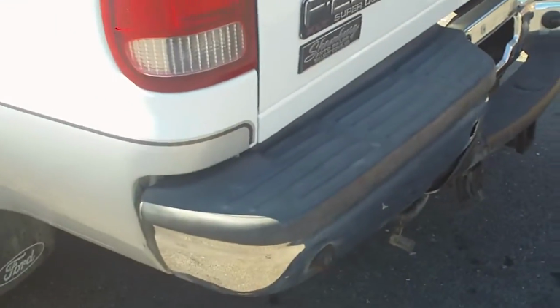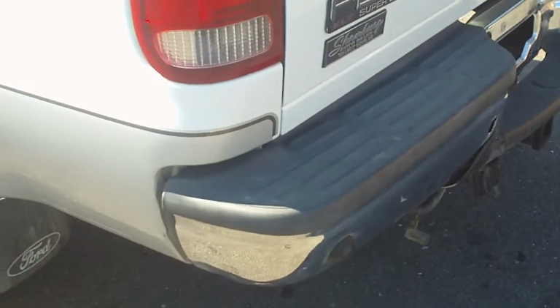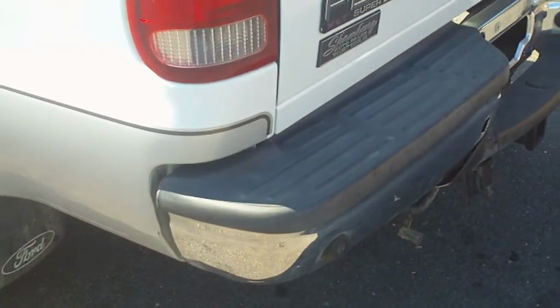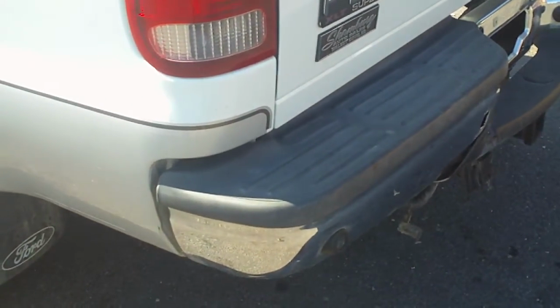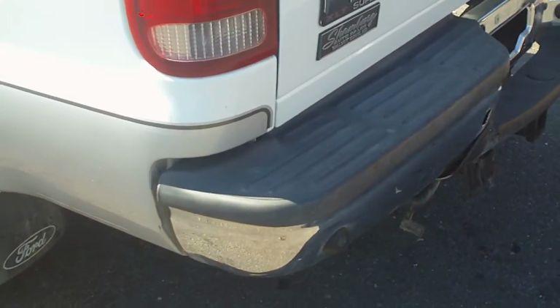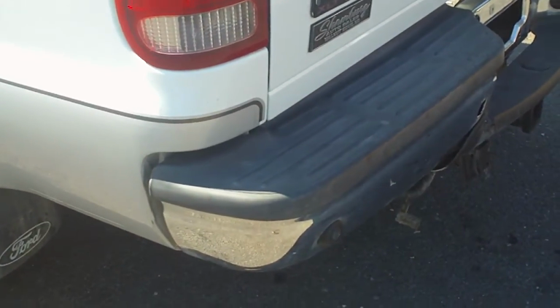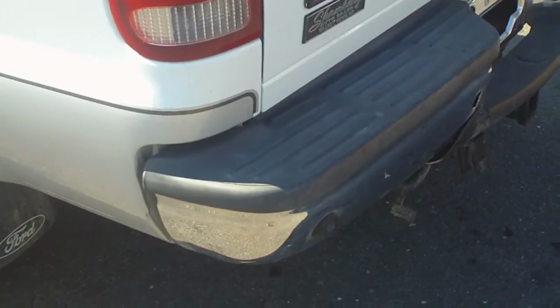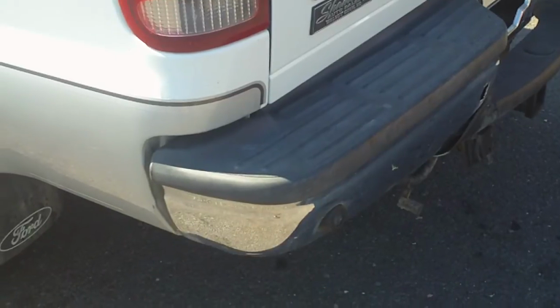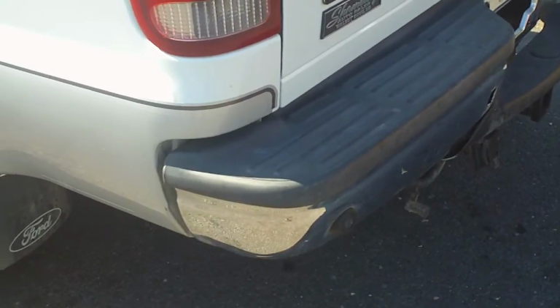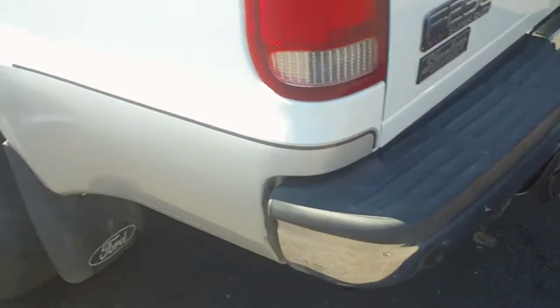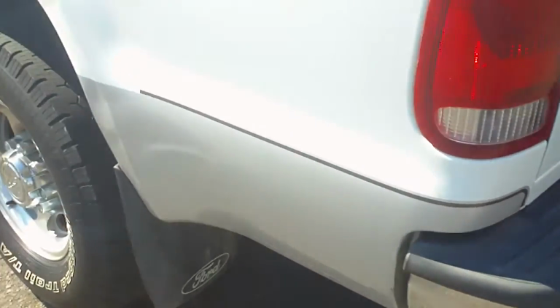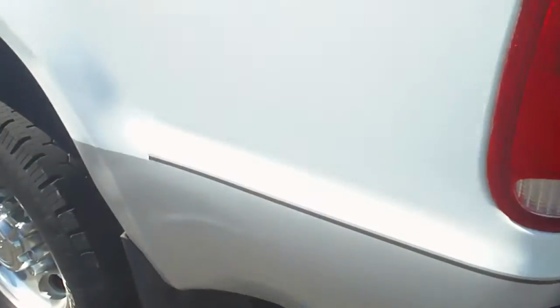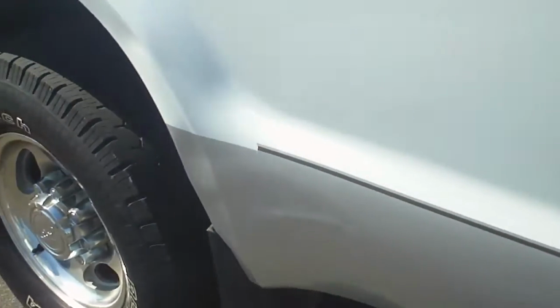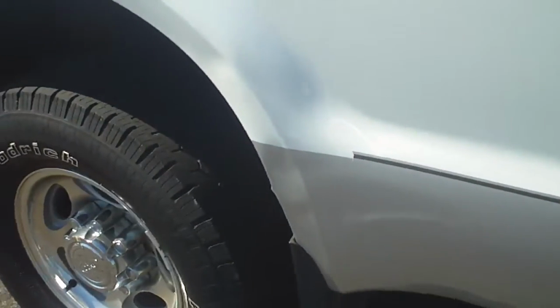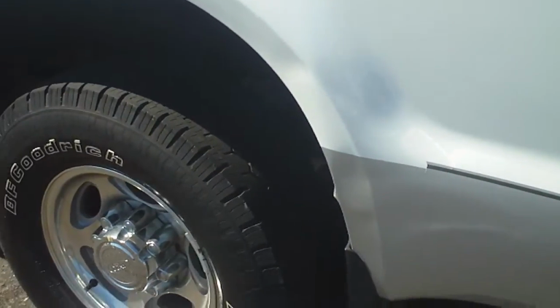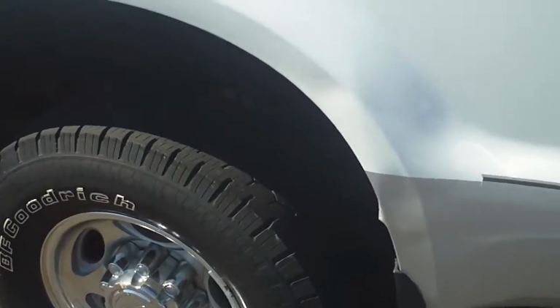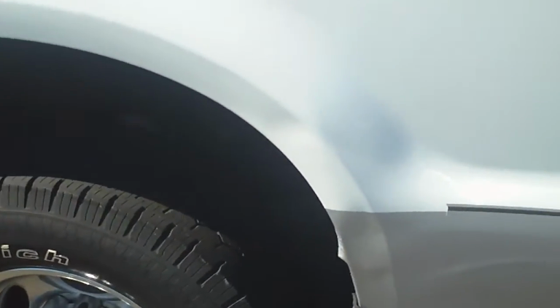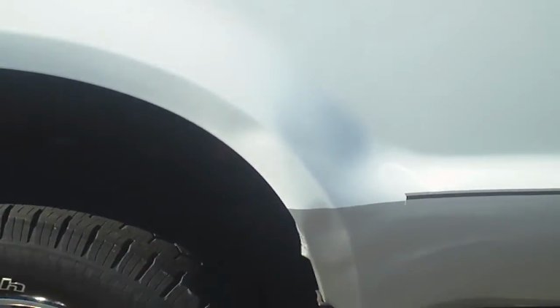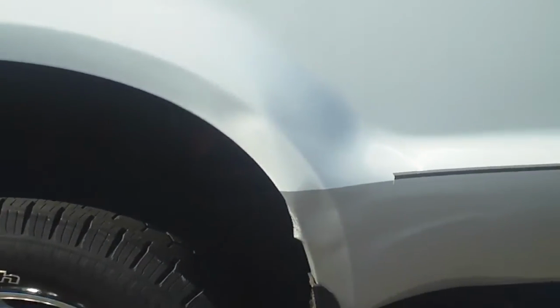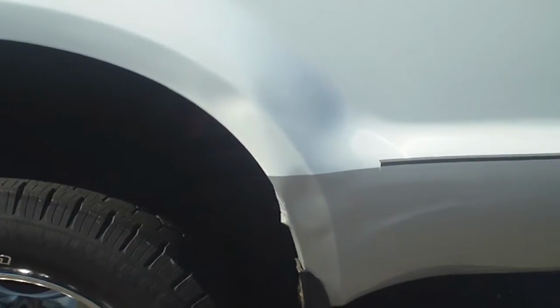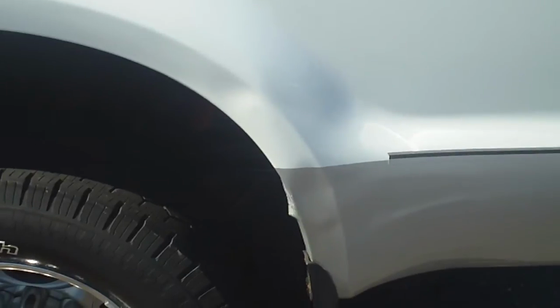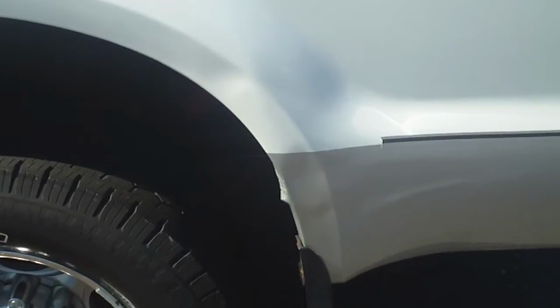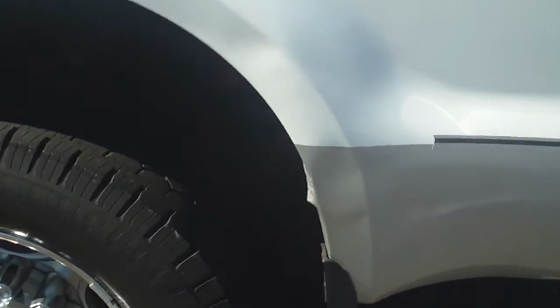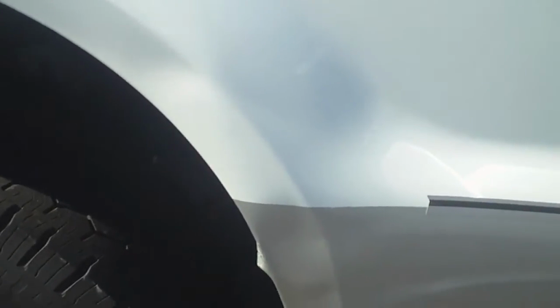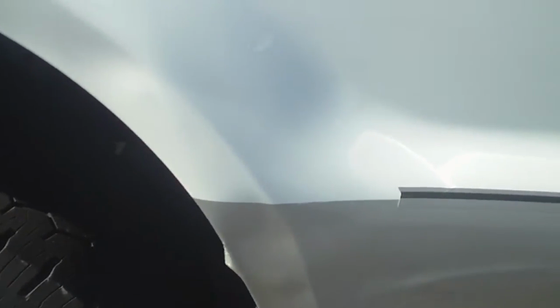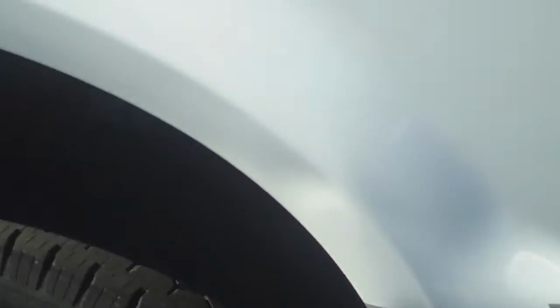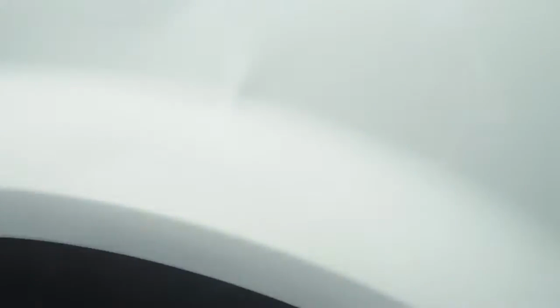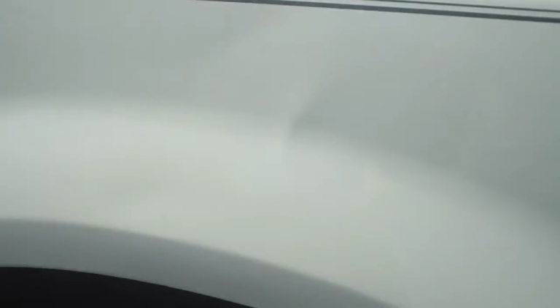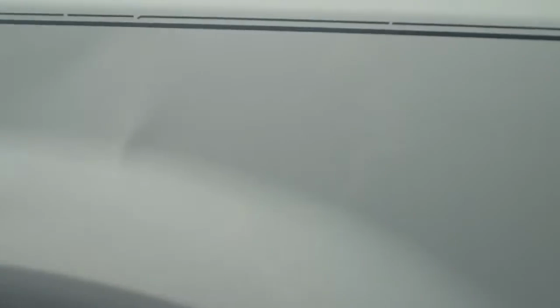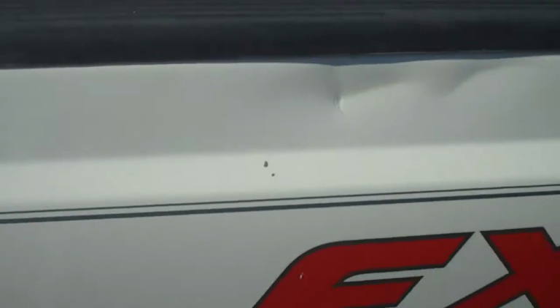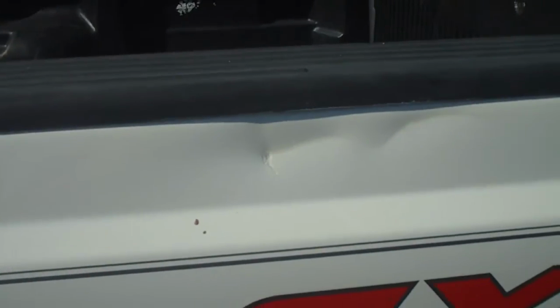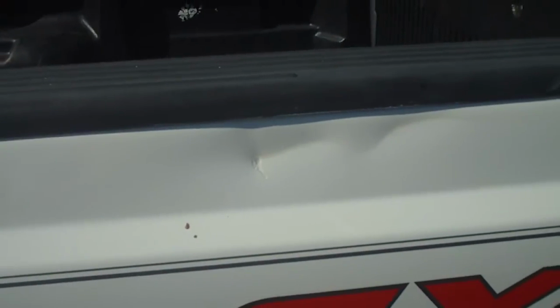Also on the back of the tailgate you can actually see that there are sensors for rear parking, and then going along the driver's side bed you can see that there are some dents that I'm pointing out here.